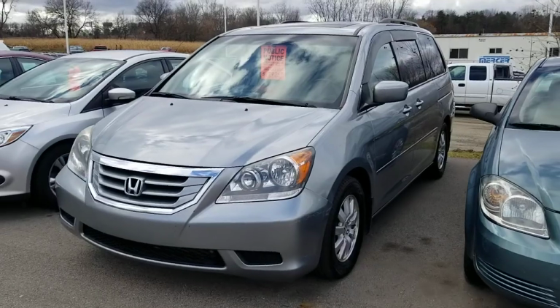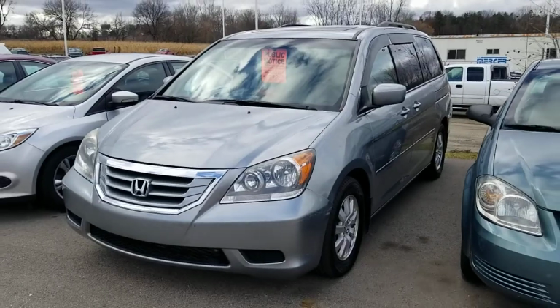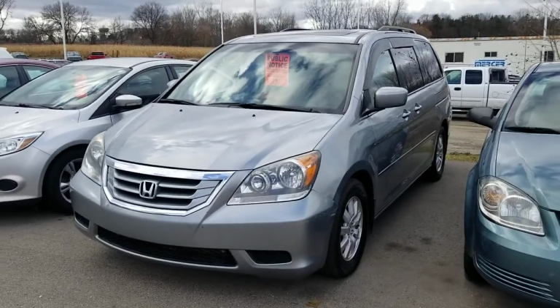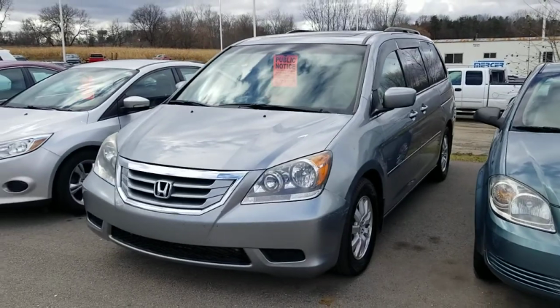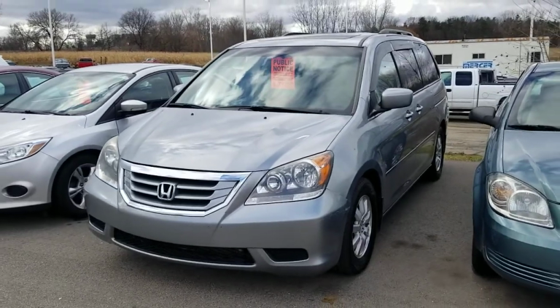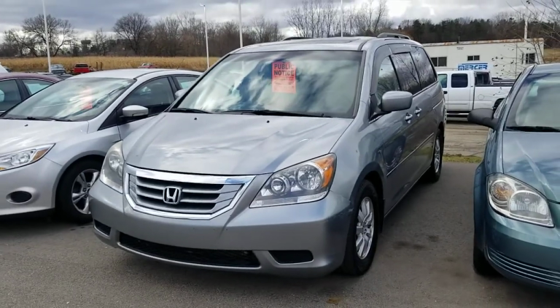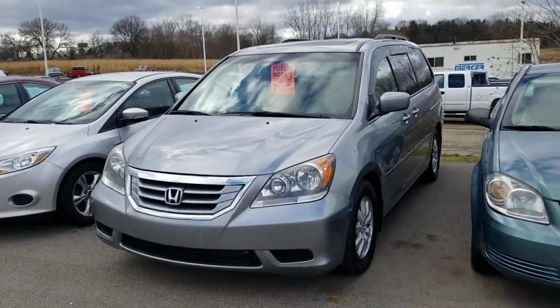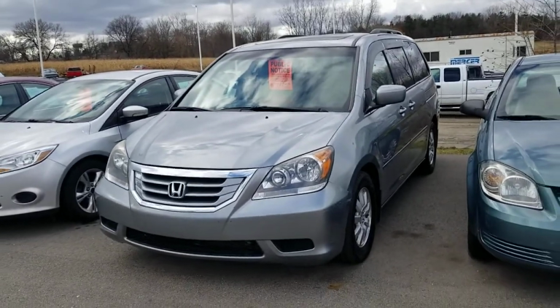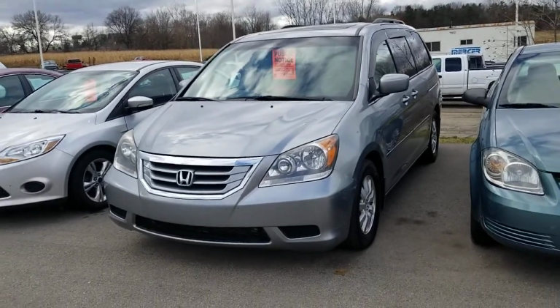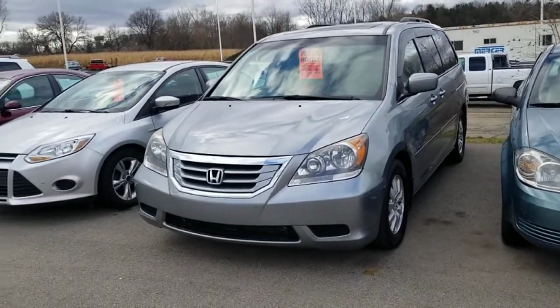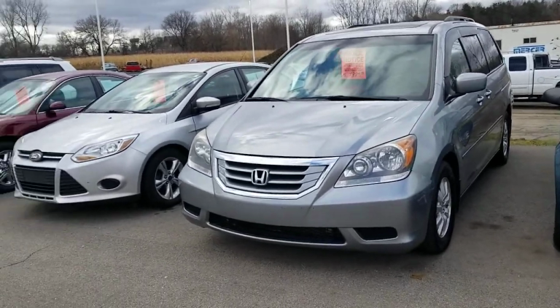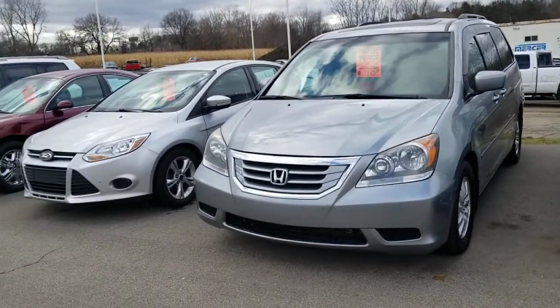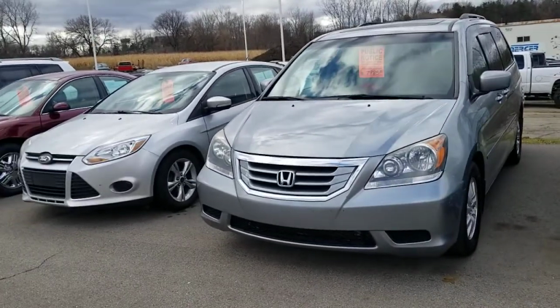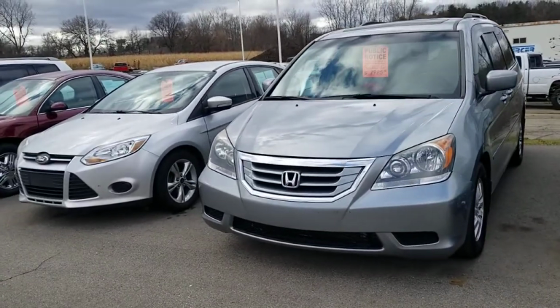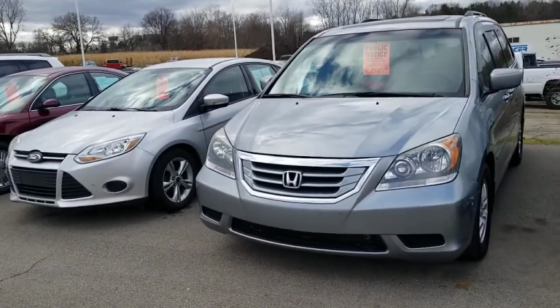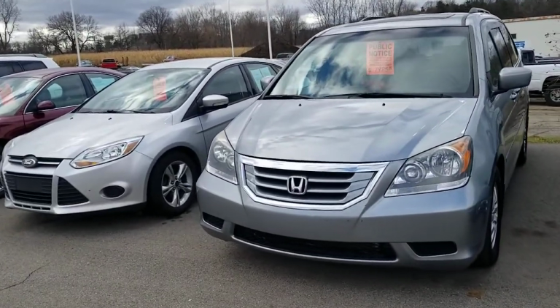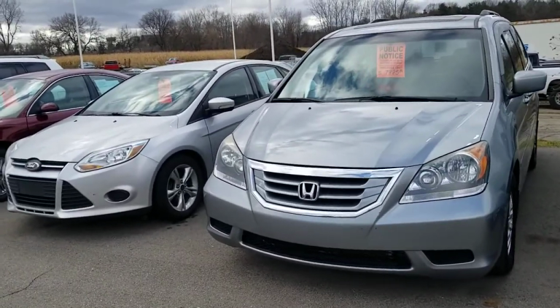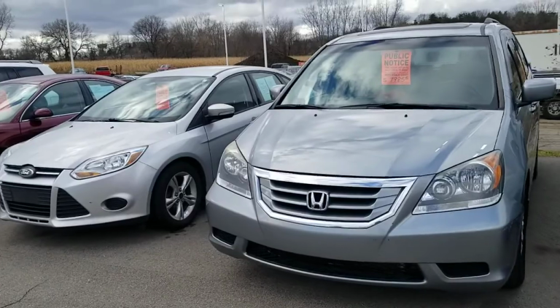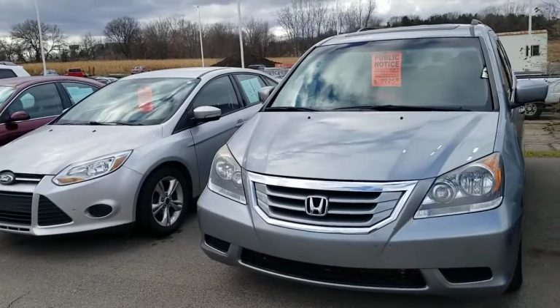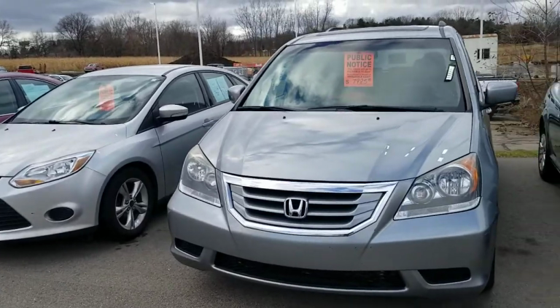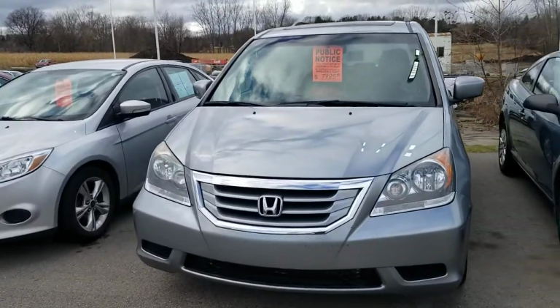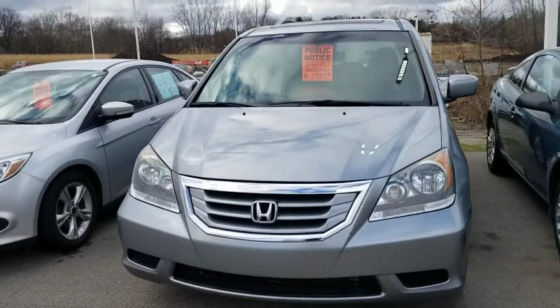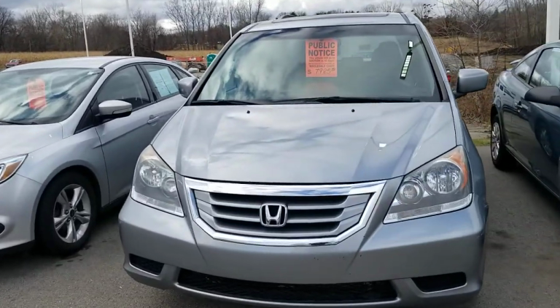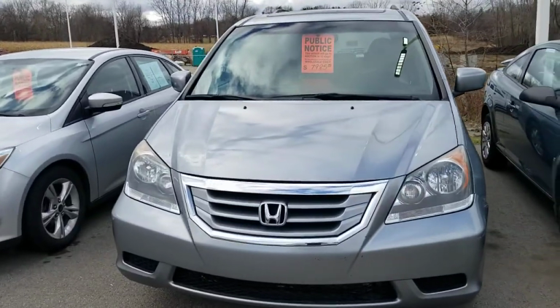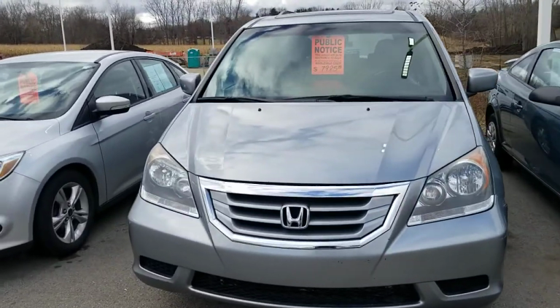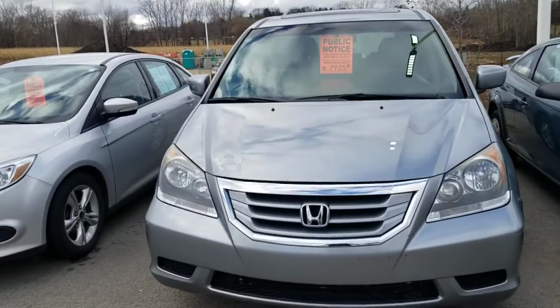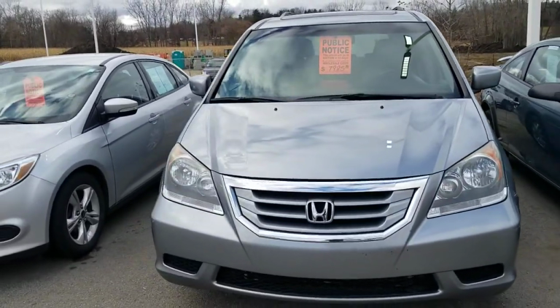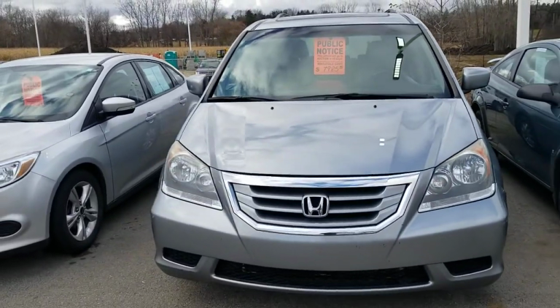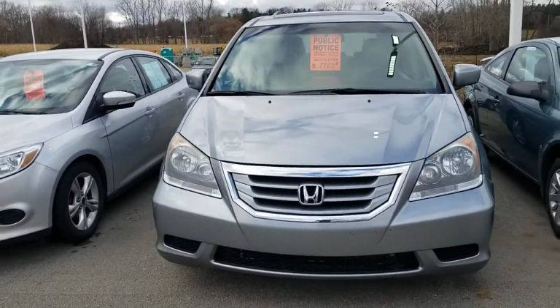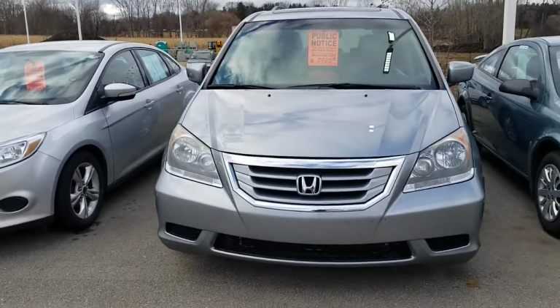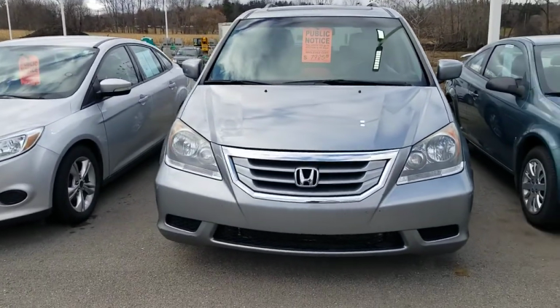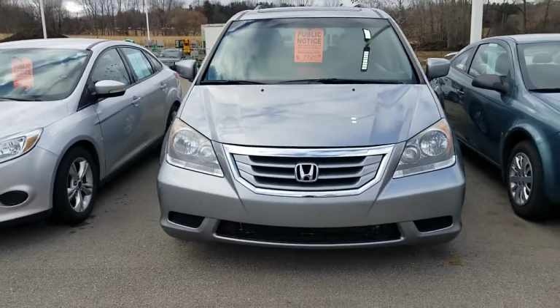Hi, this is Josh Wright, Business Development Manager here at Art Moehn Auto Group in Jackson, Michigan. Thank you so much for your interest in this 2009 Honda Odyssey EXL.